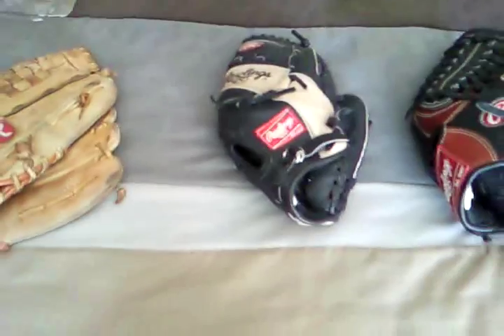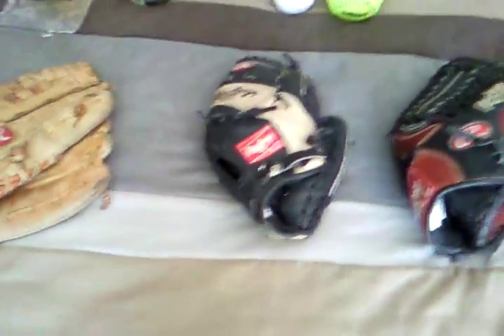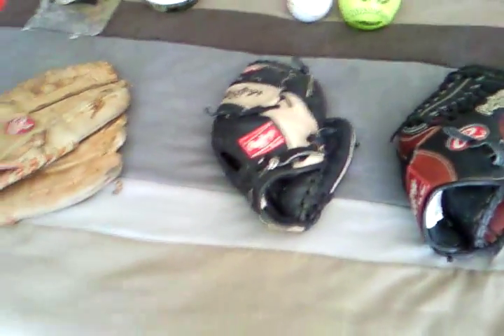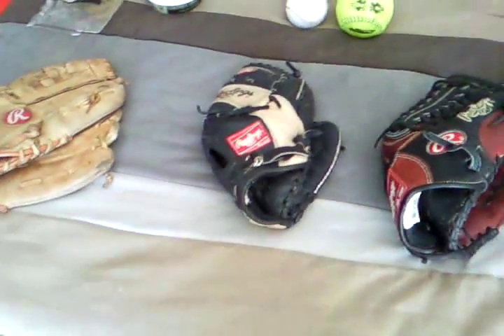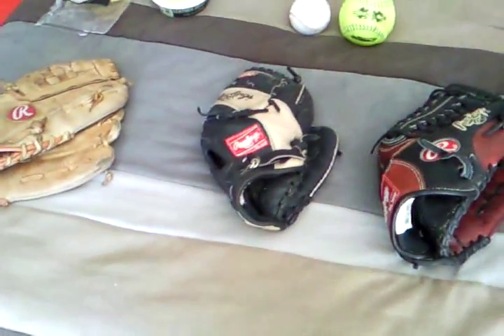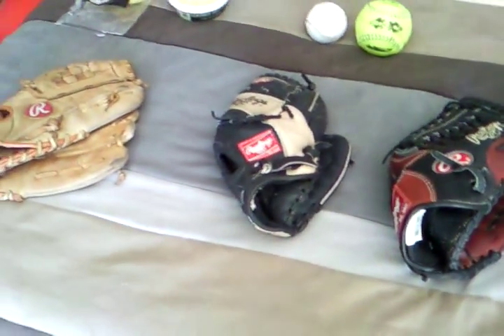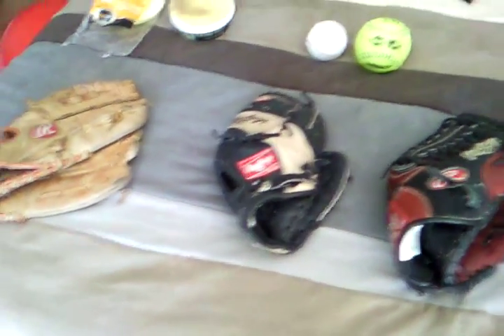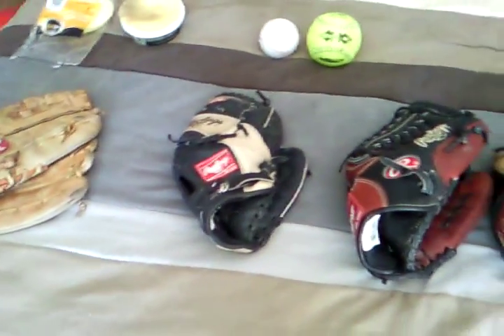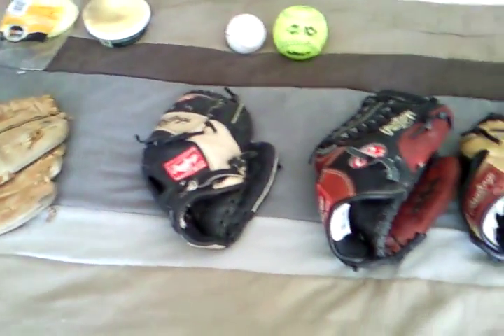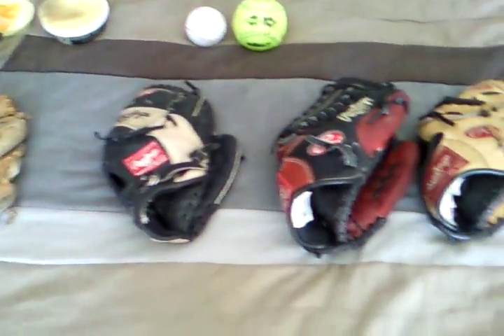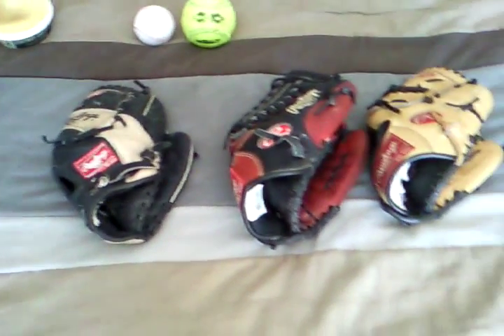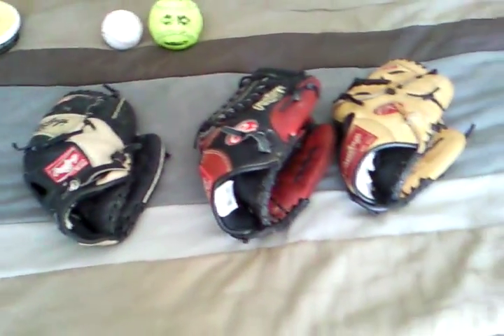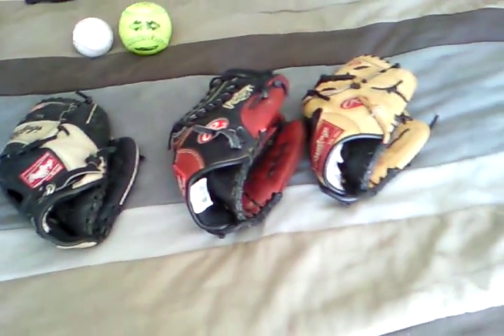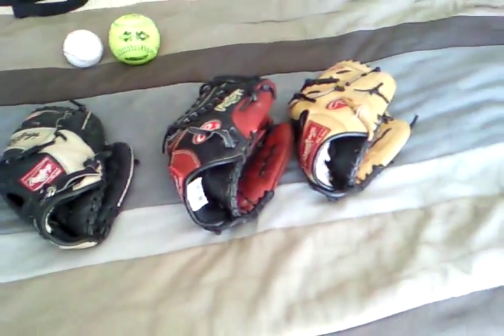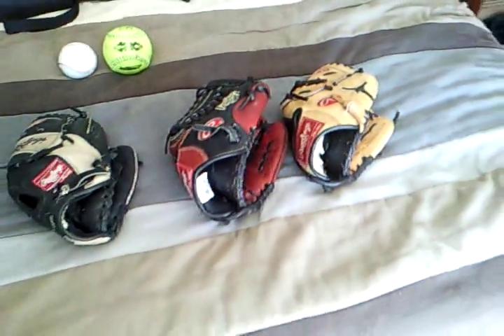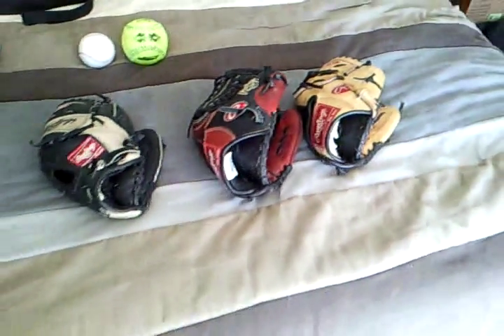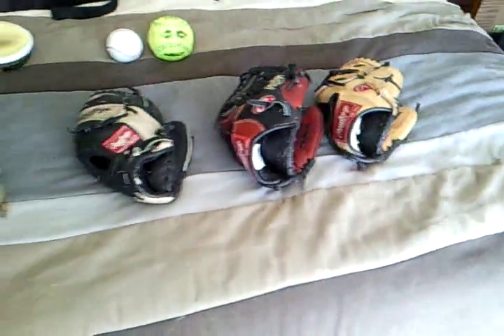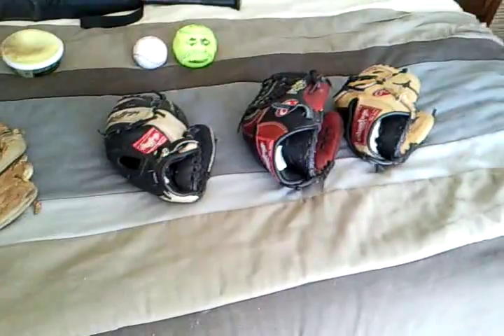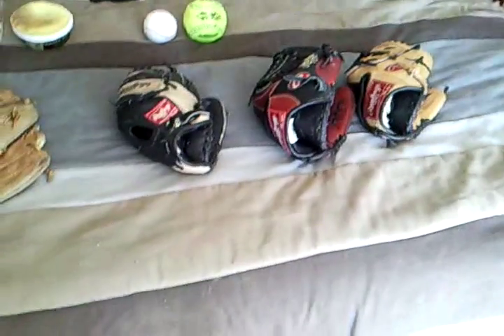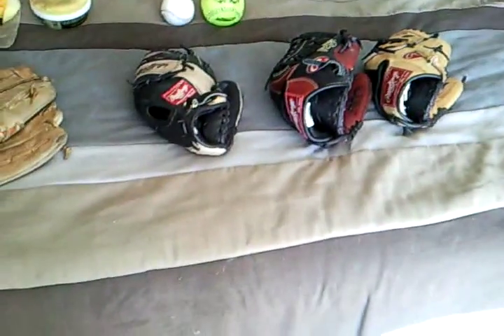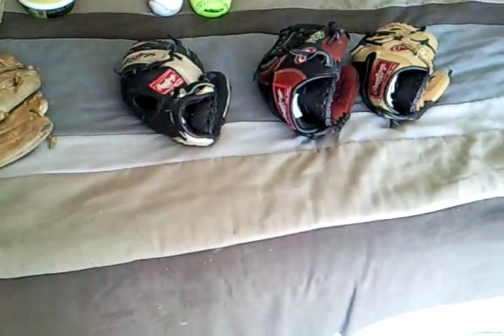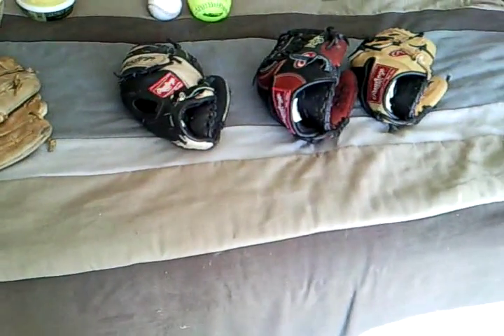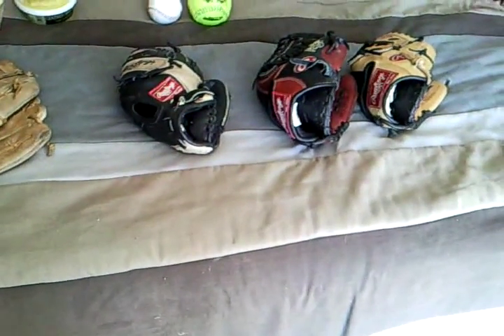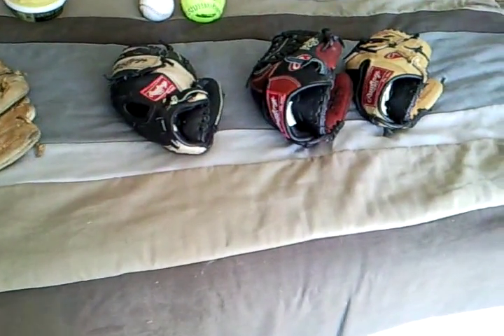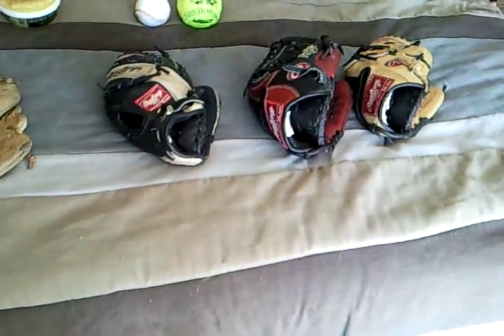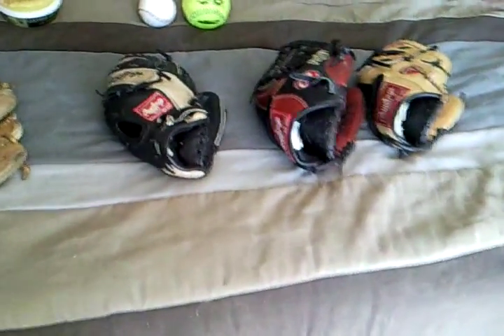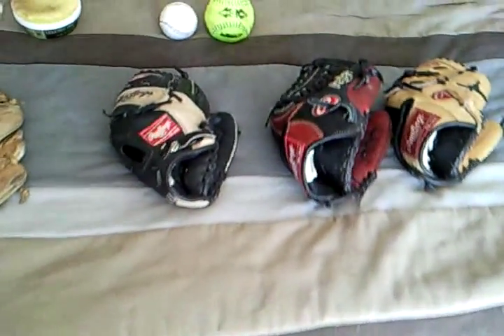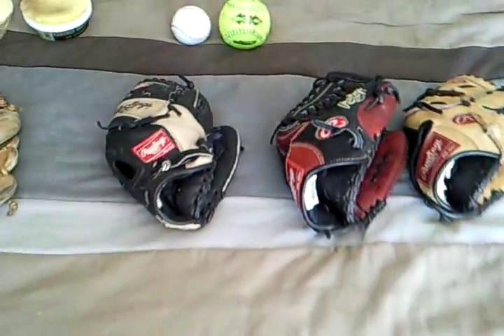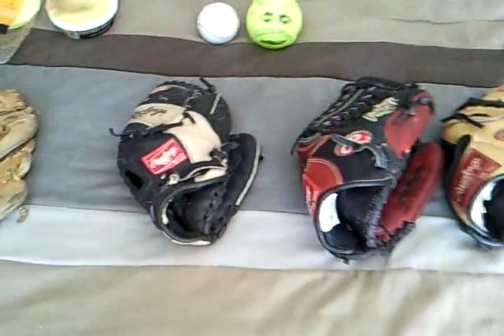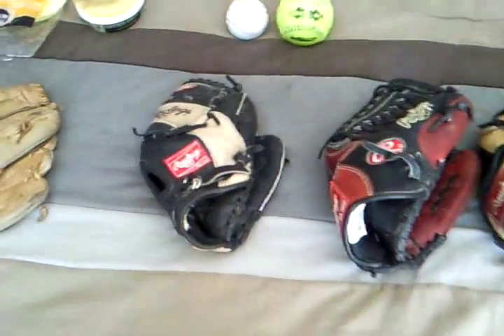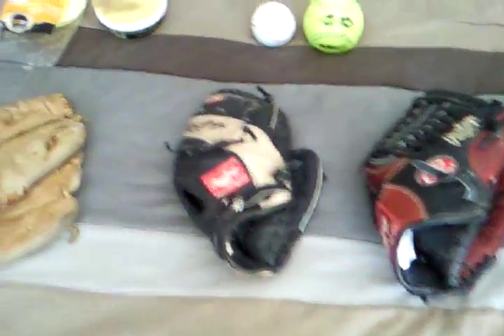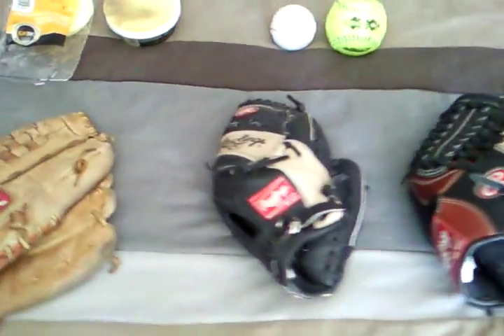What's going on YouTube? Hometown Fit is coming through. I got a little bit of a glove review here. I'll go over some of the gloves through my life and ones I'm using now.